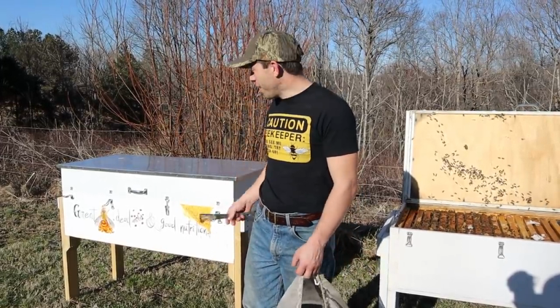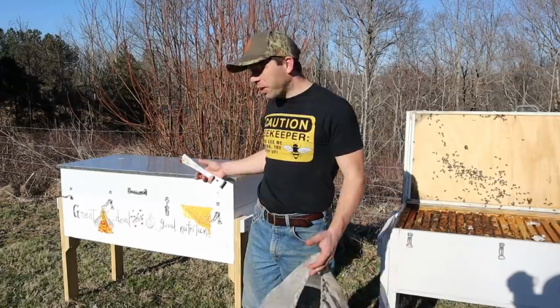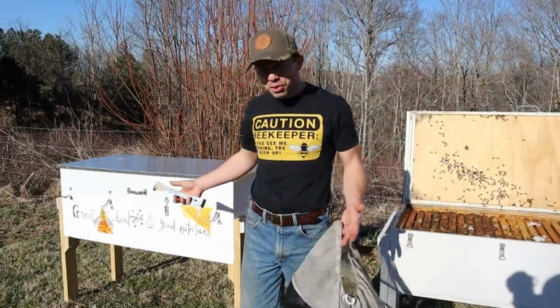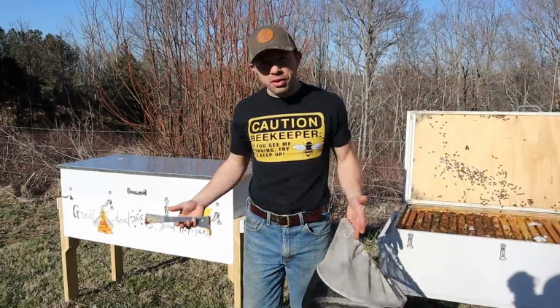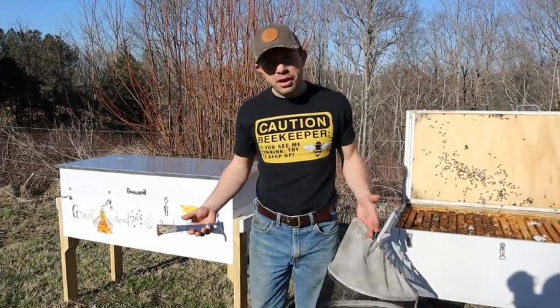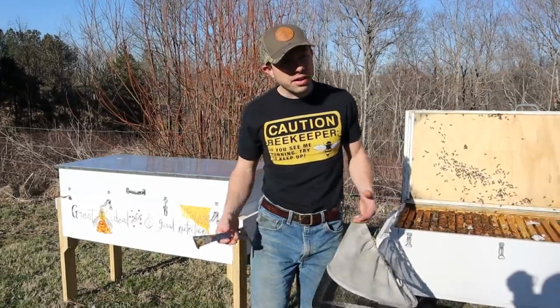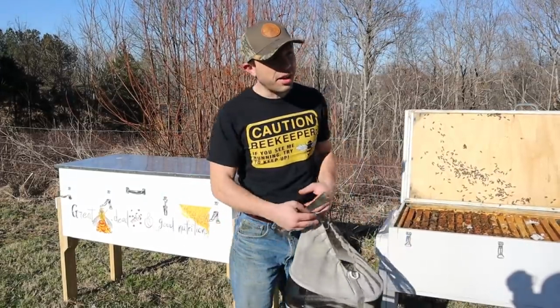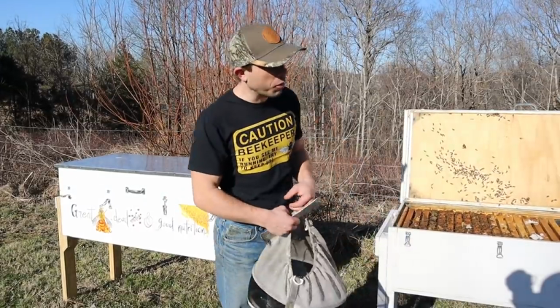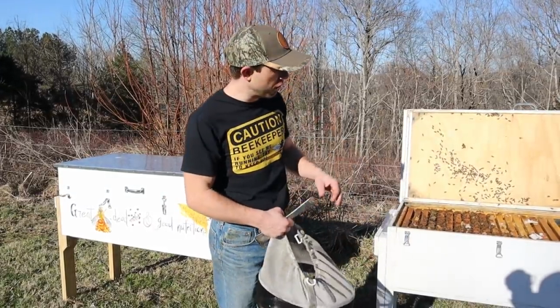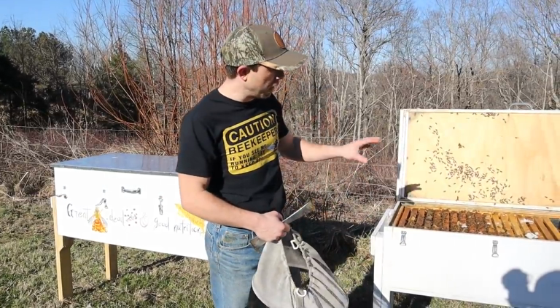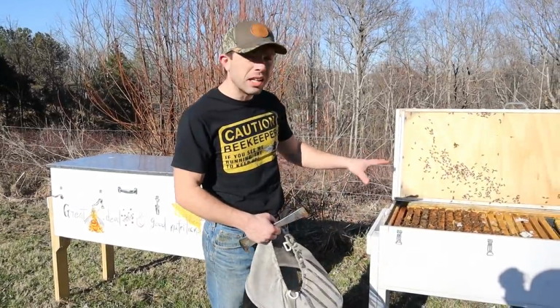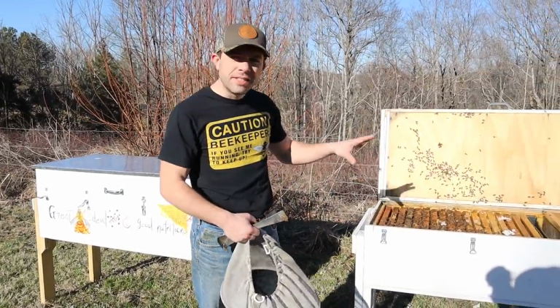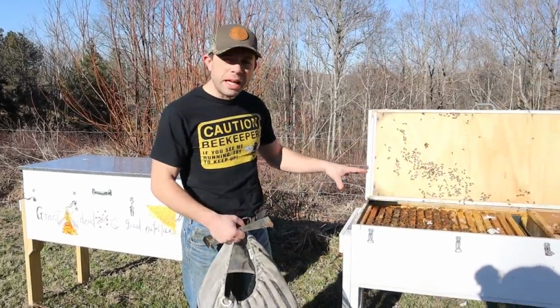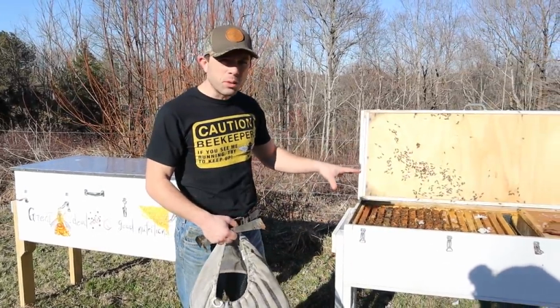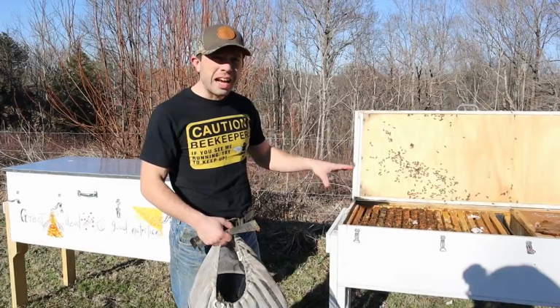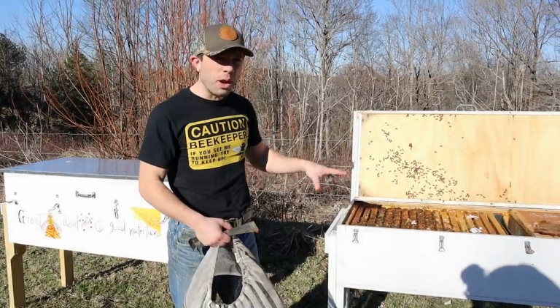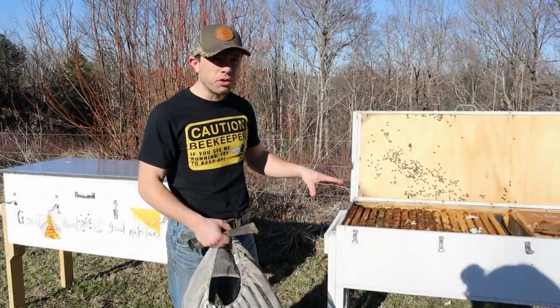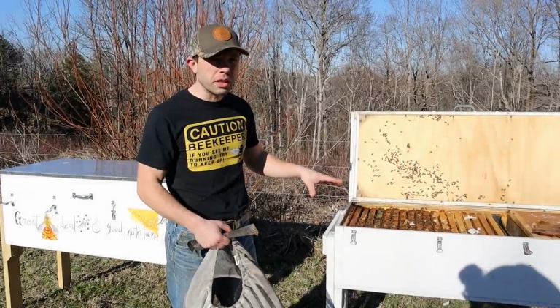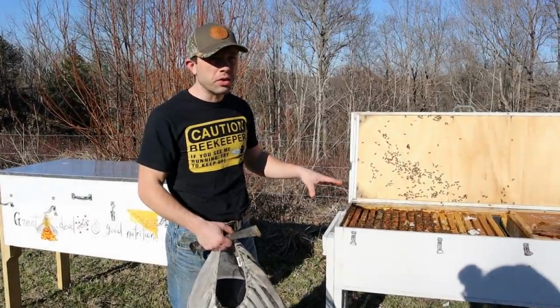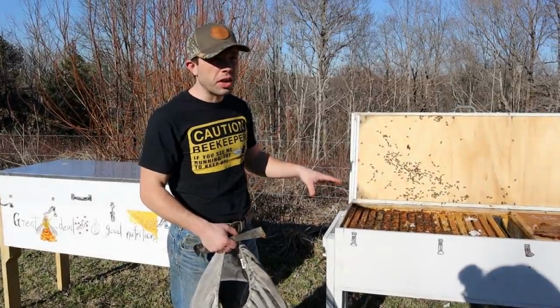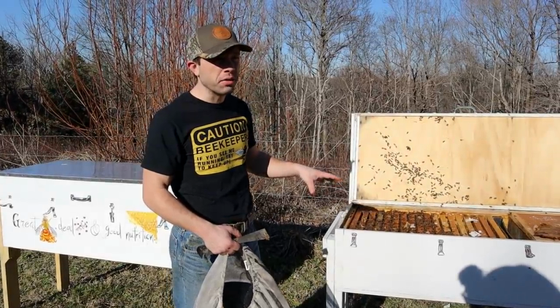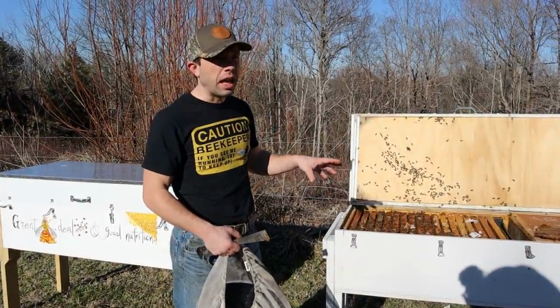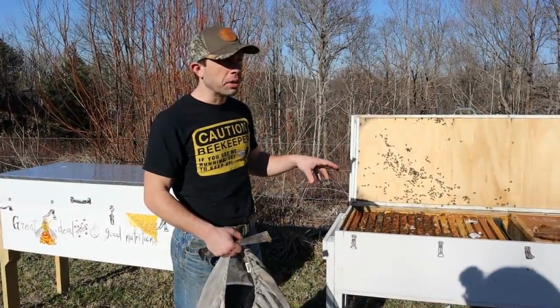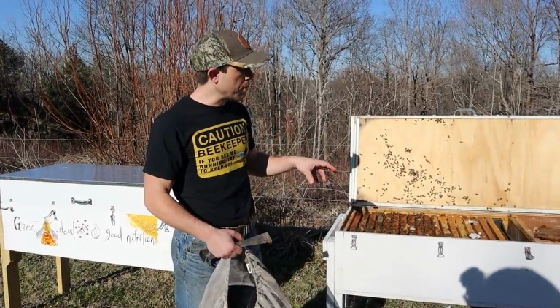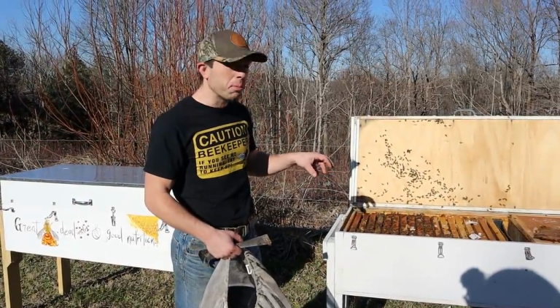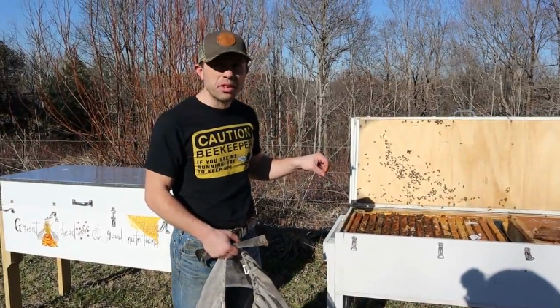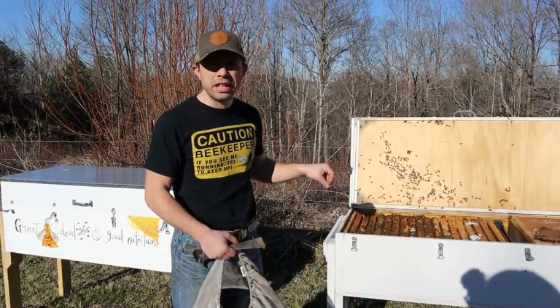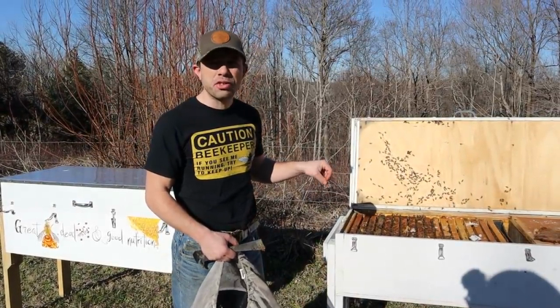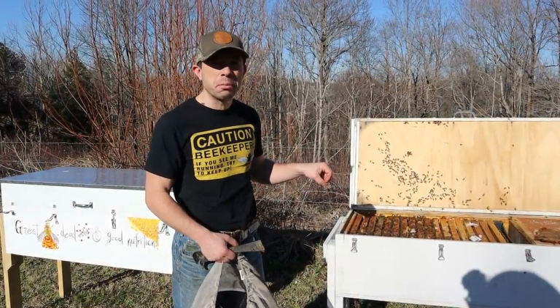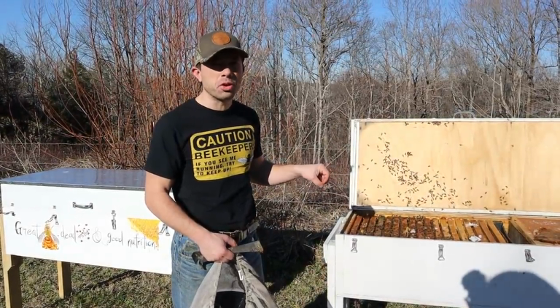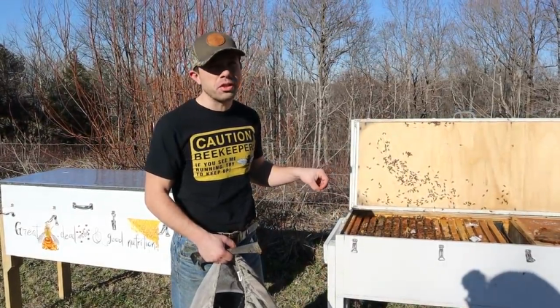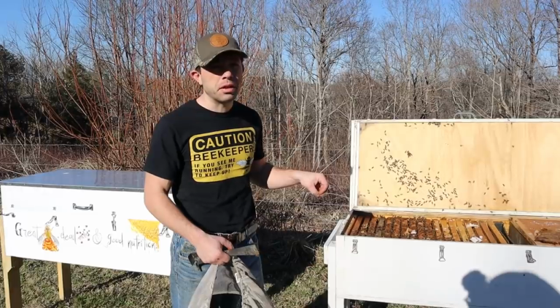We've got two horizontal hives. I've gotten a lot of questions about this one — did it make it through winter? How is it doing compared to your other hives? I'm going to be talking about that, but mainly let's just get in there and see what the bees are doing this time of the year.